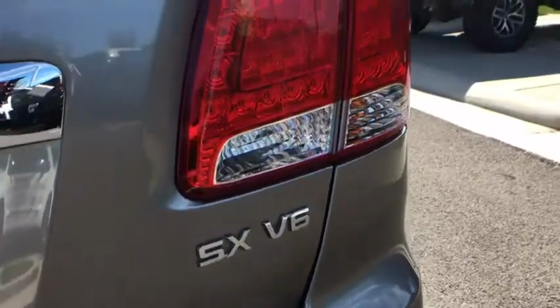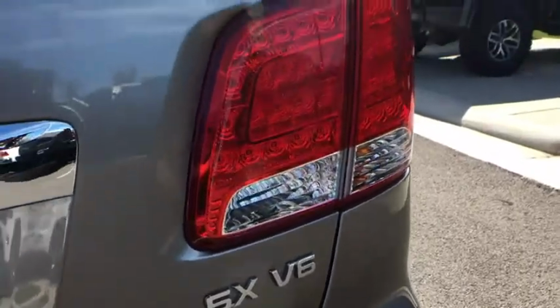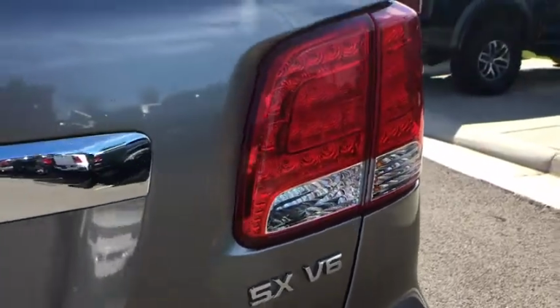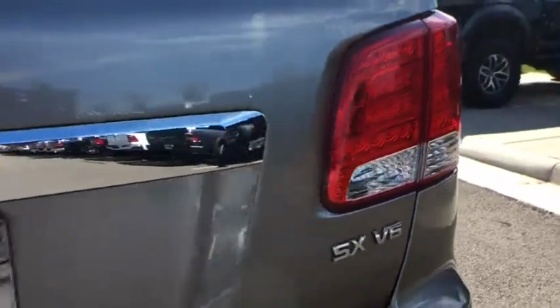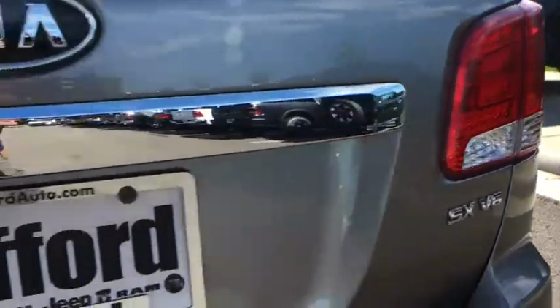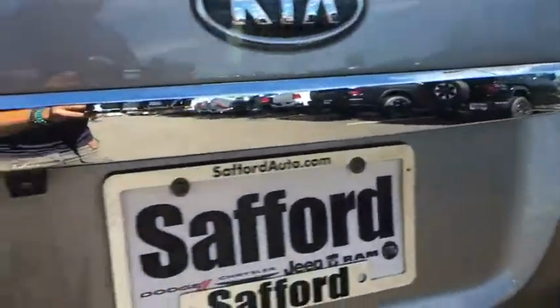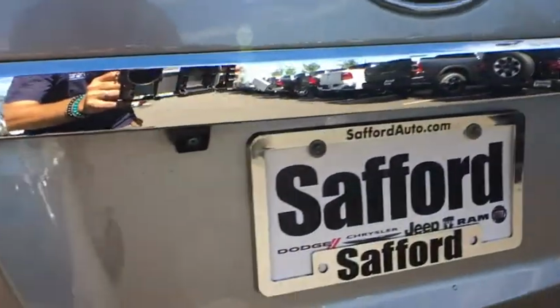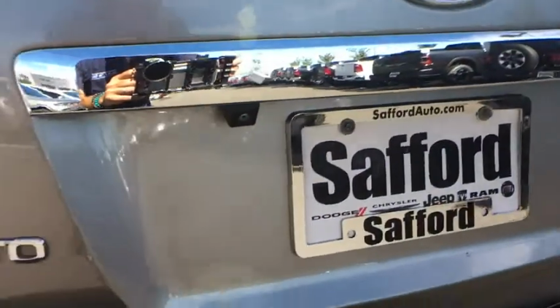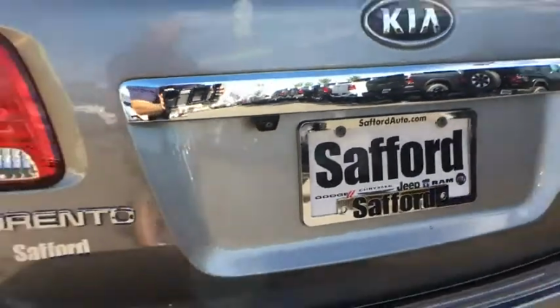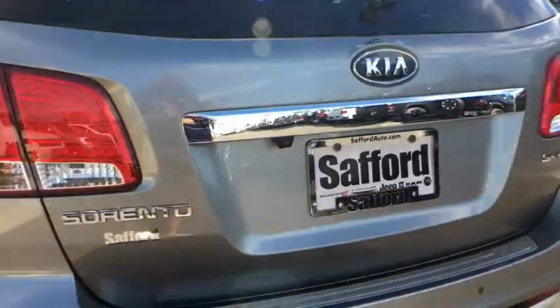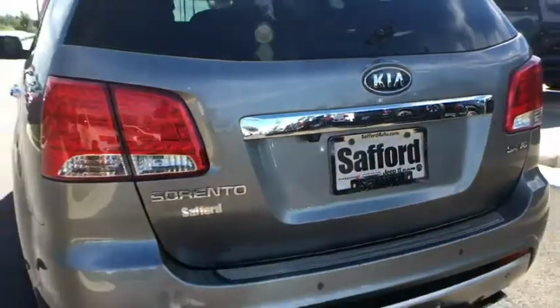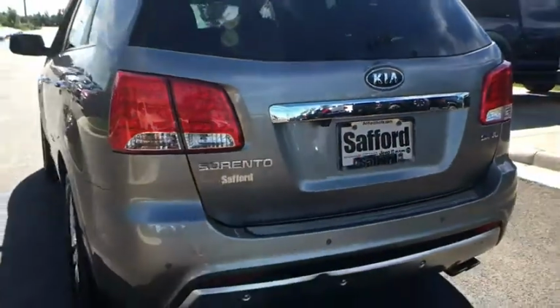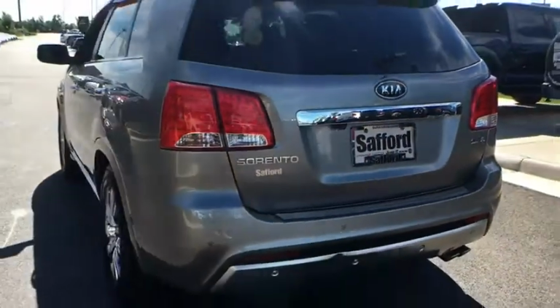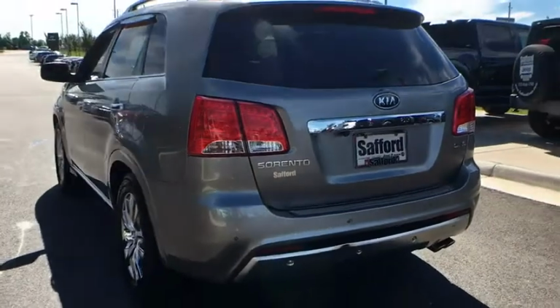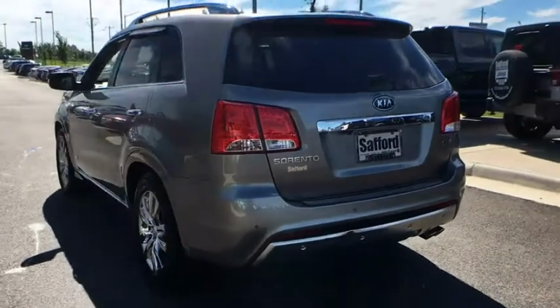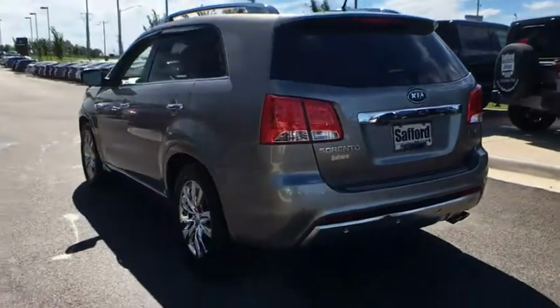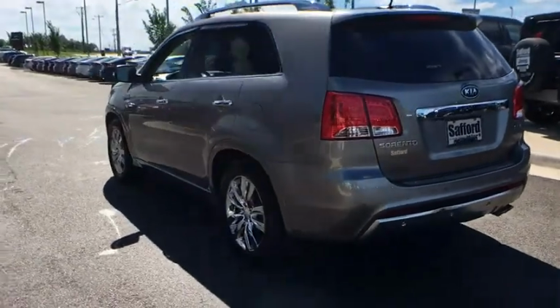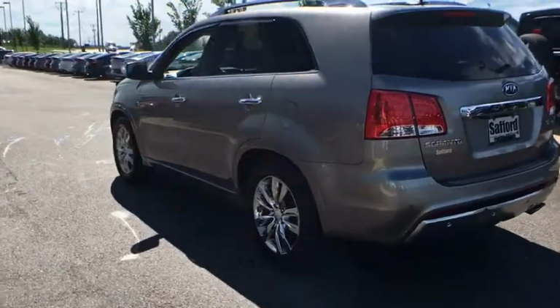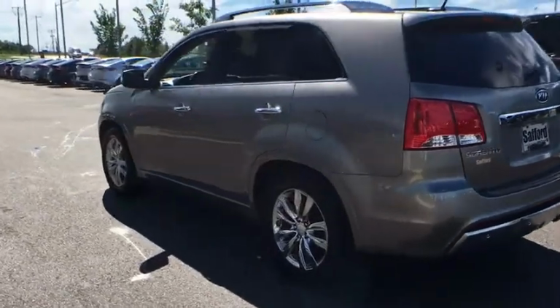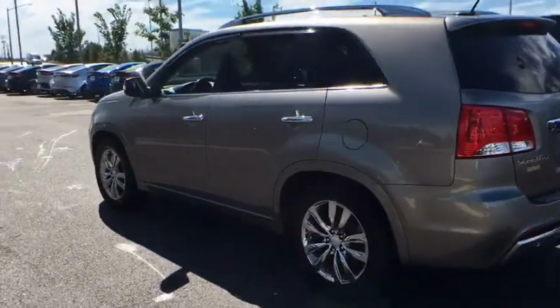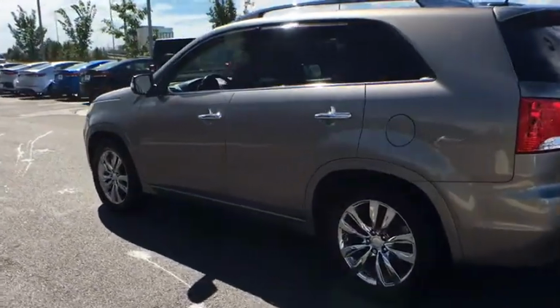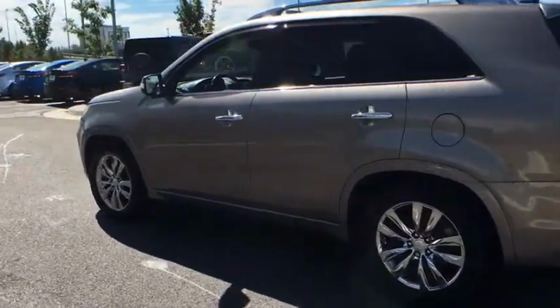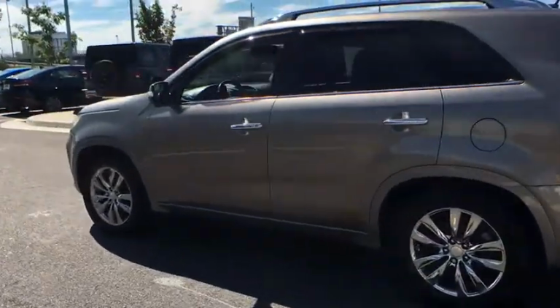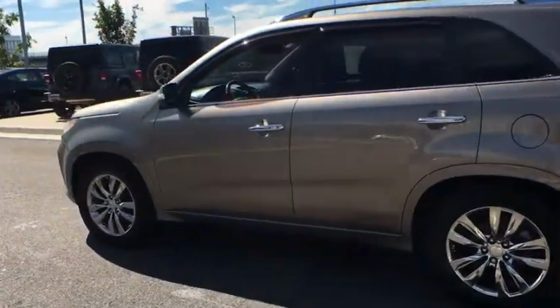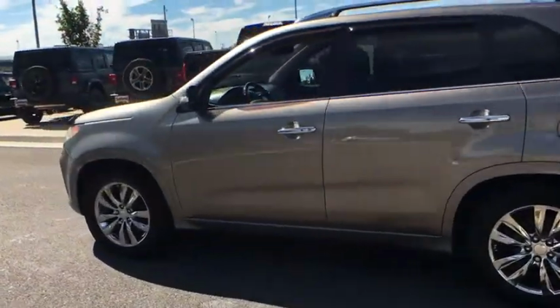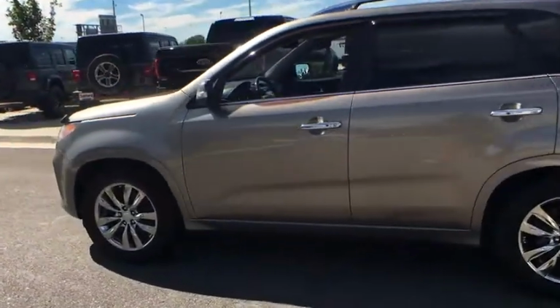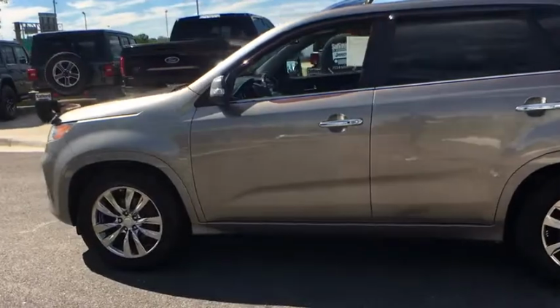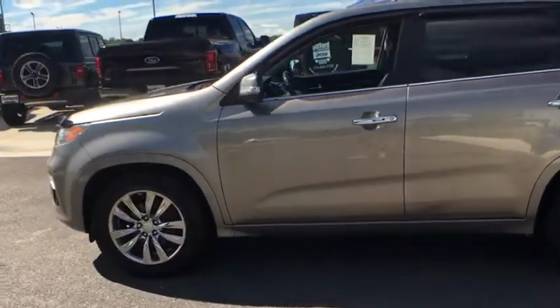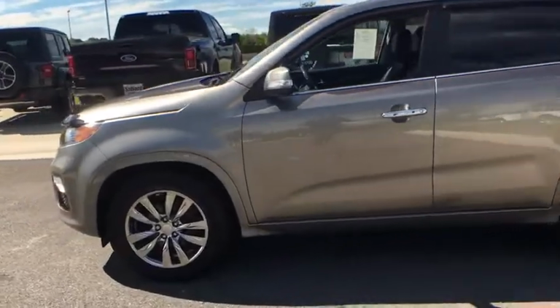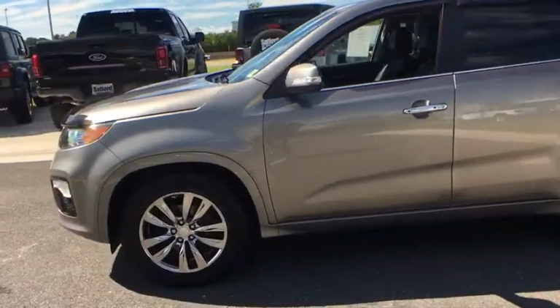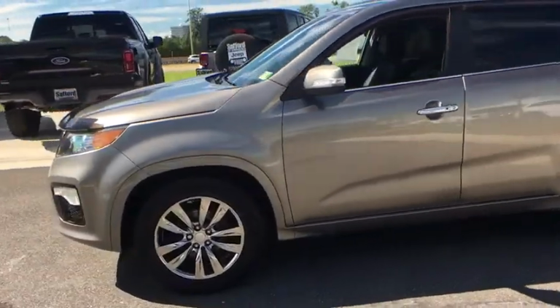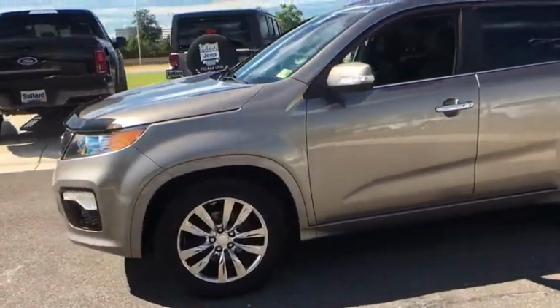Child safety rear door locks. Heated front seats. Ventilated front disc brakes. Privacy glass. Tire pressure monitoring system. Rear spoiler. Leather shift knob. Your new ride is just a phone call away.